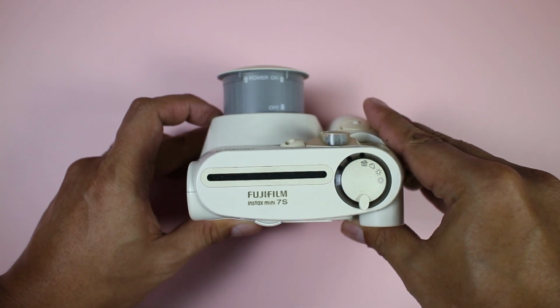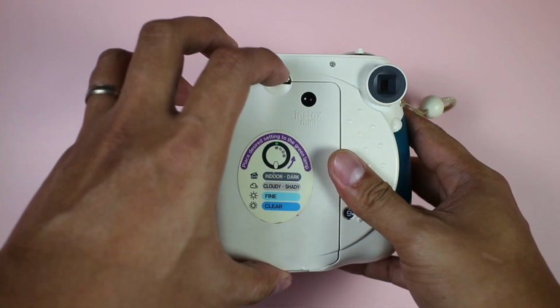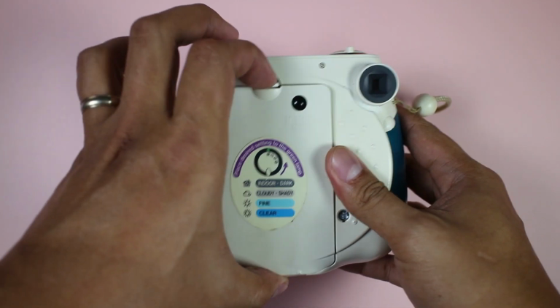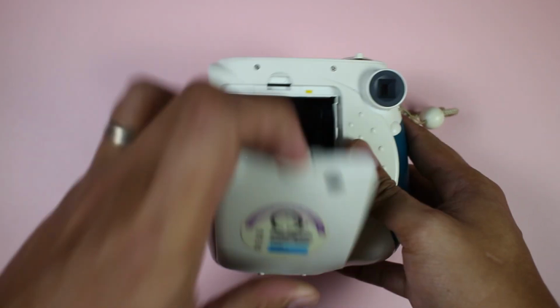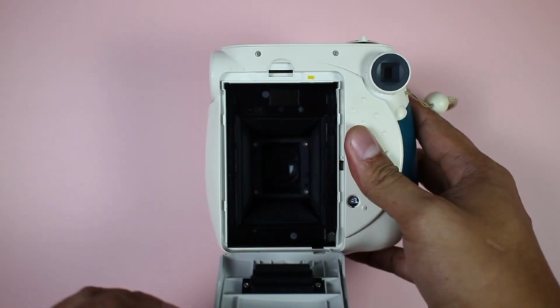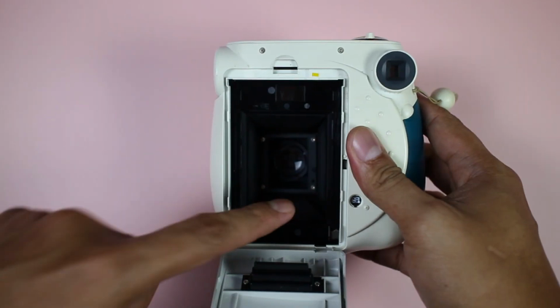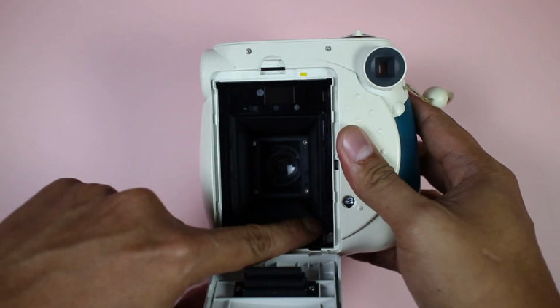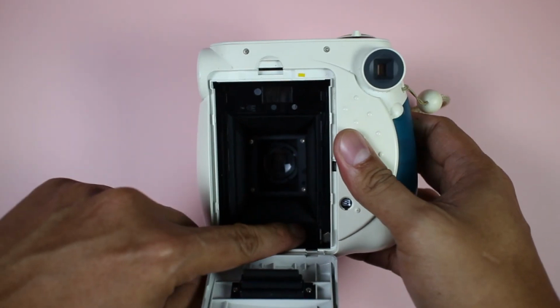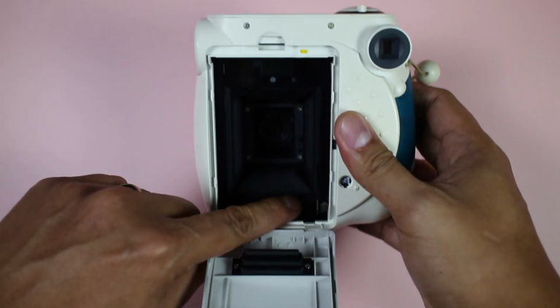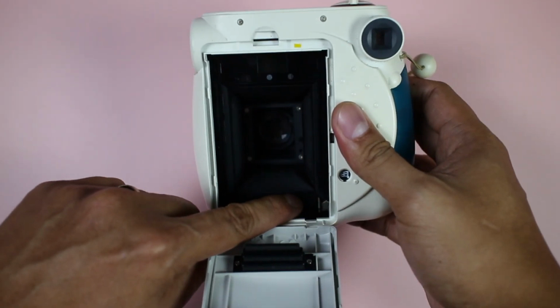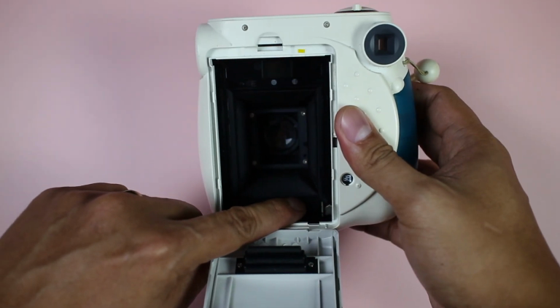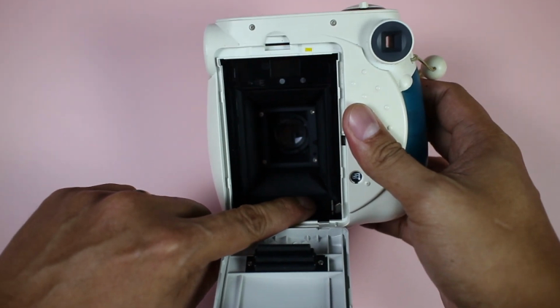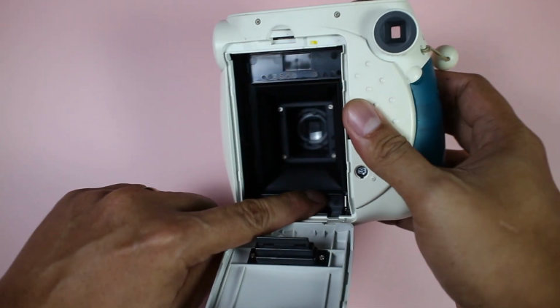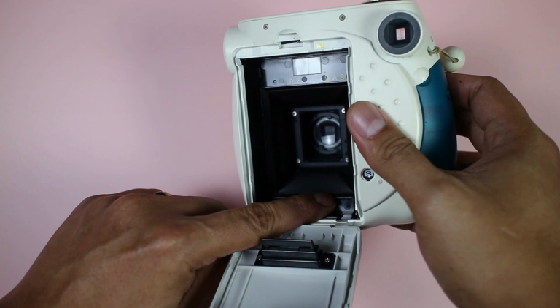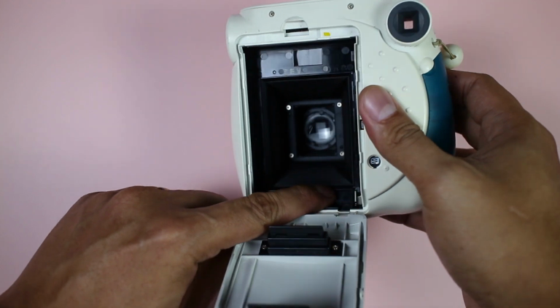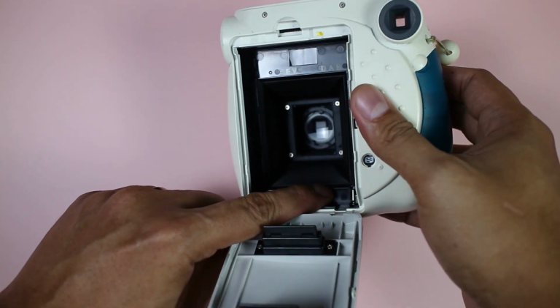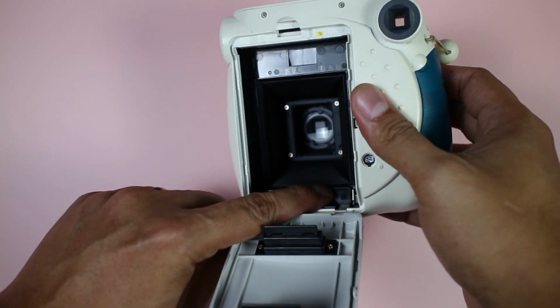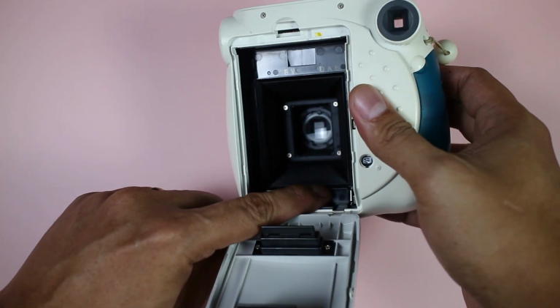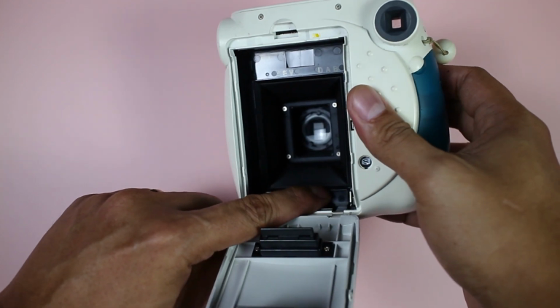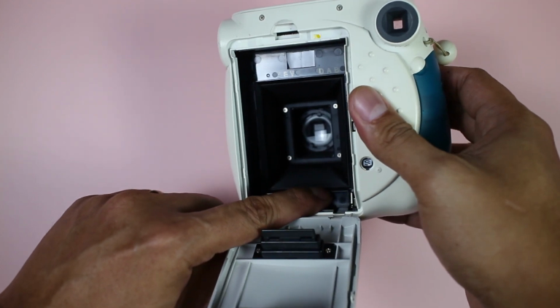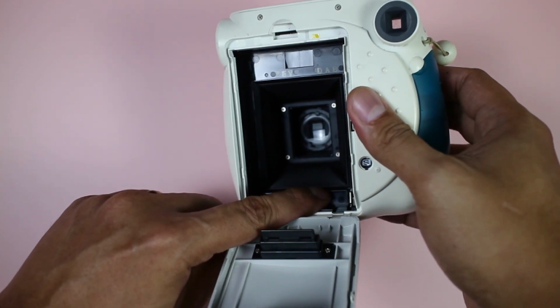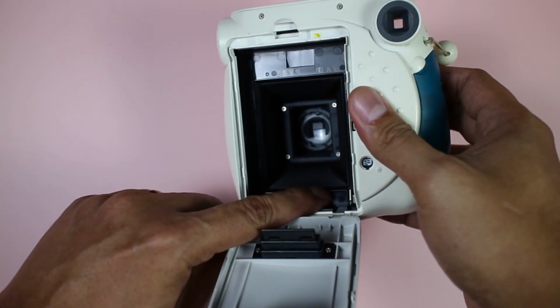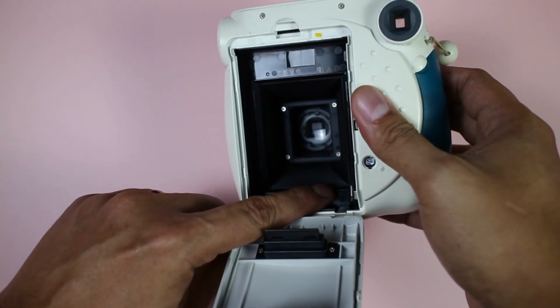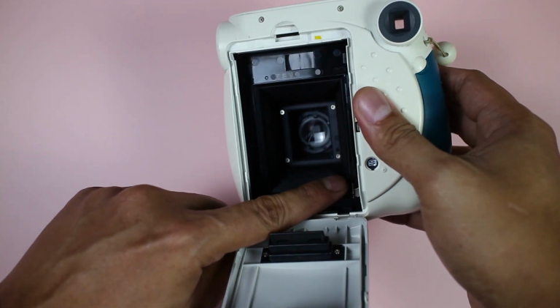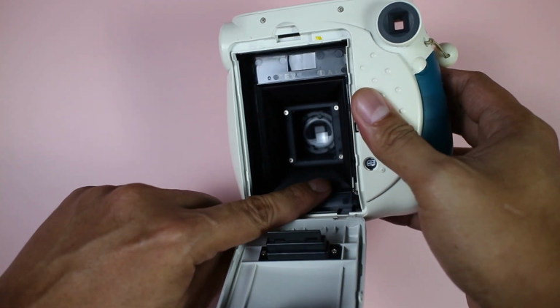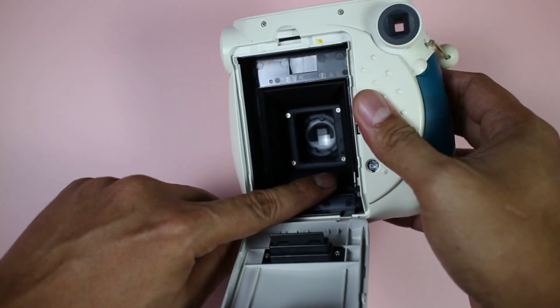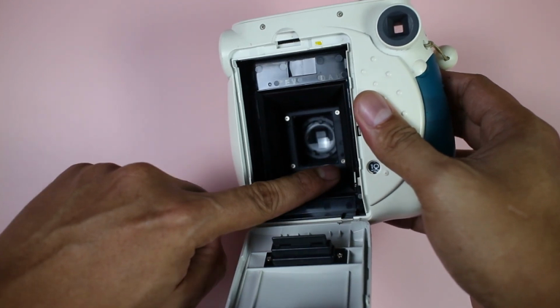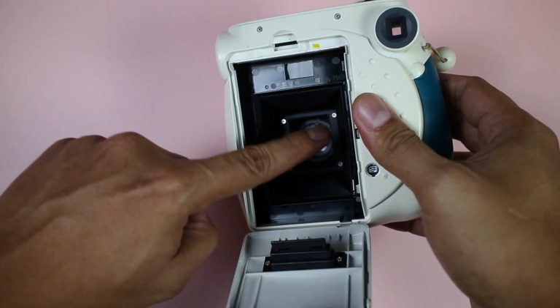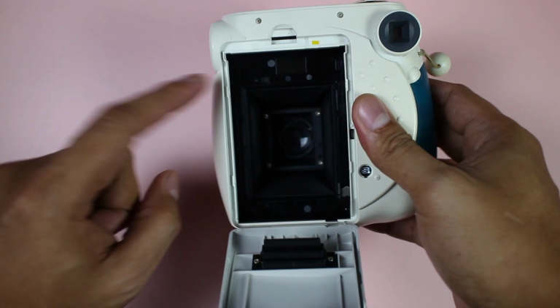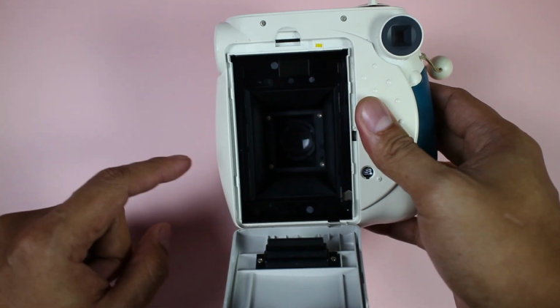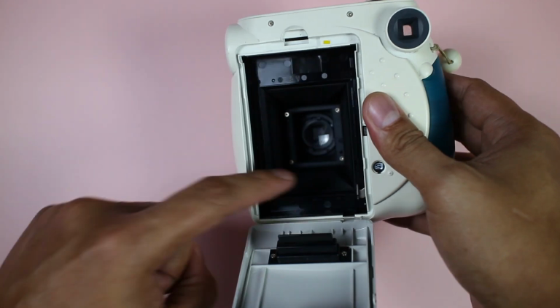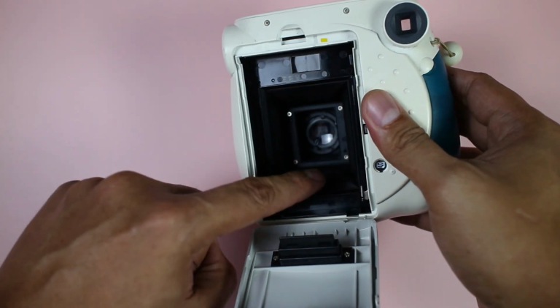Now we're also going to check if the camera cycles correctly. Open the back and take a second picture and see if the ejection claw is moving — it's the silver part that pushes the film up and outside the camera.